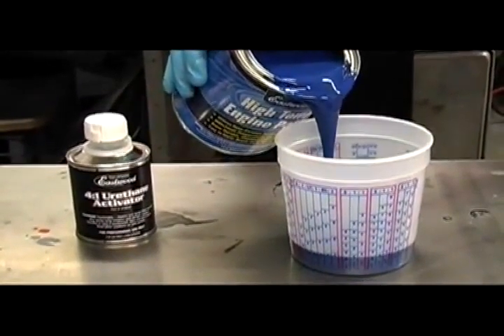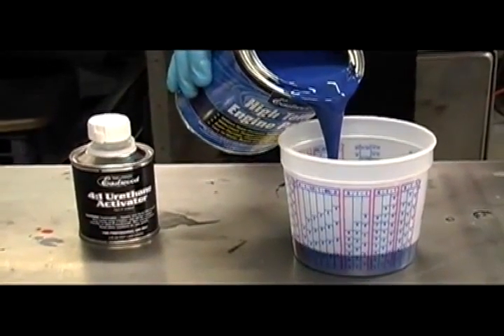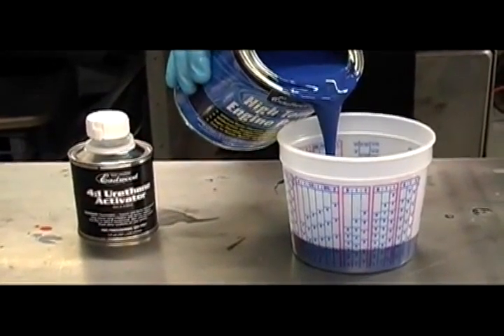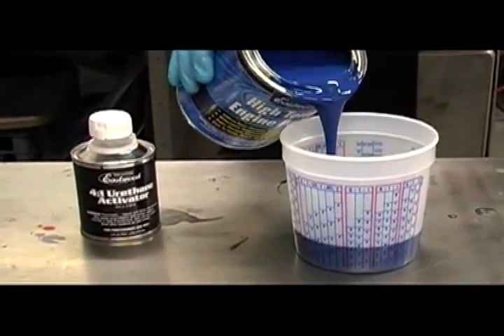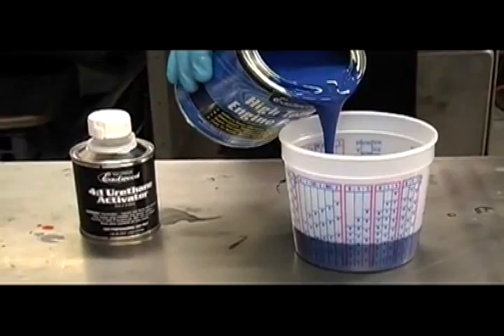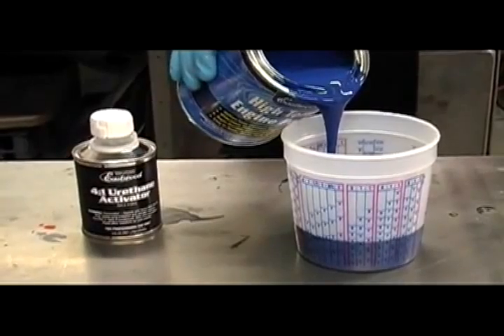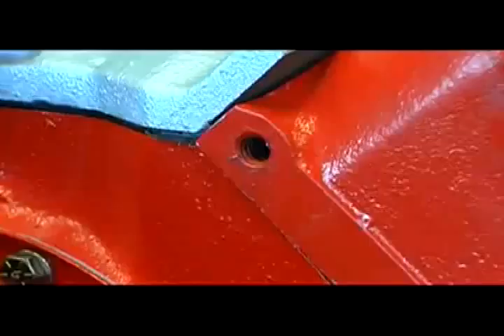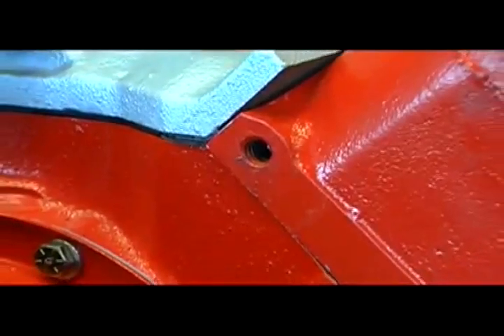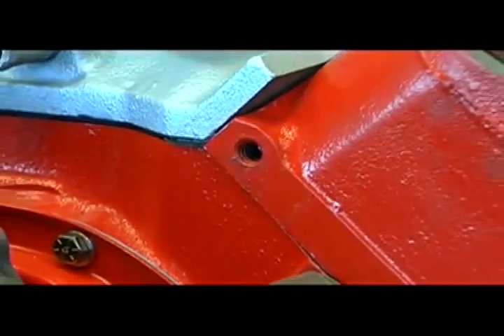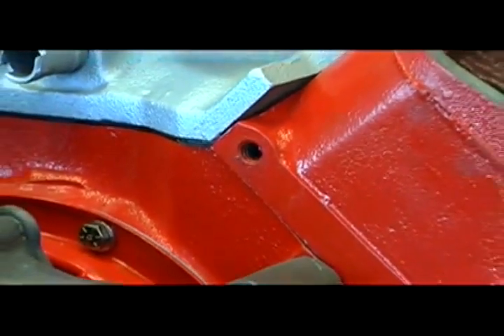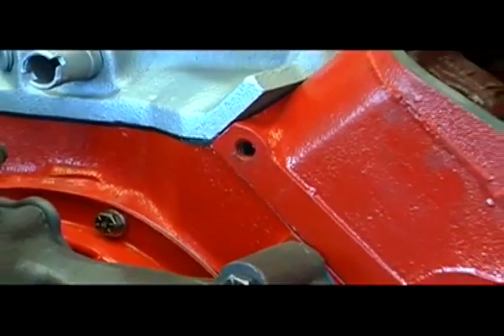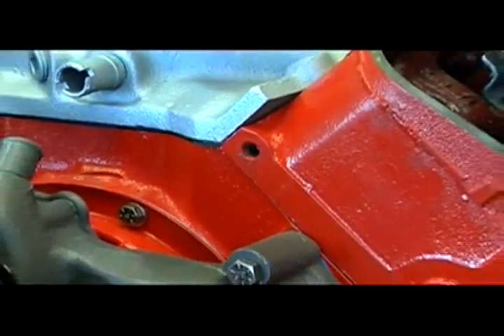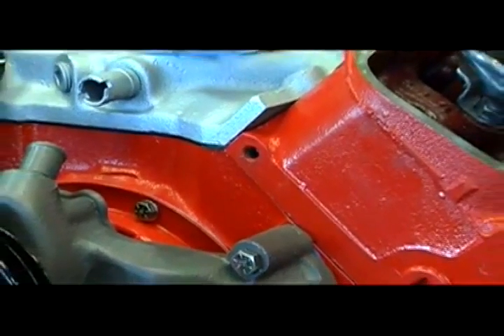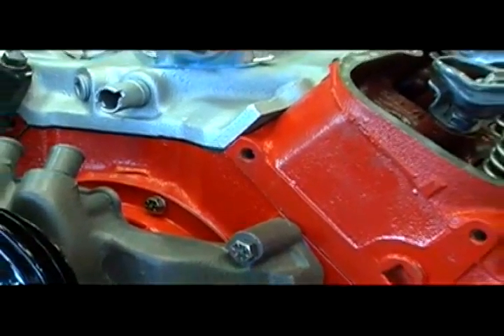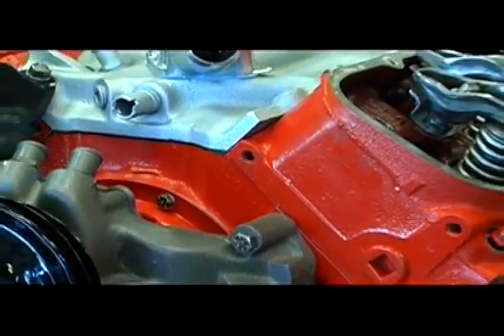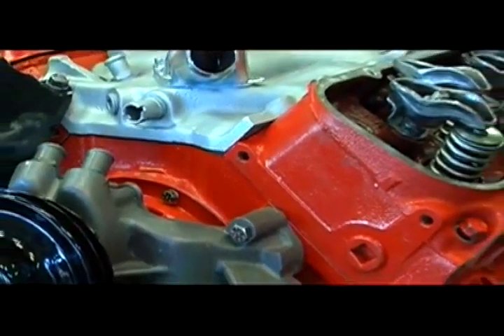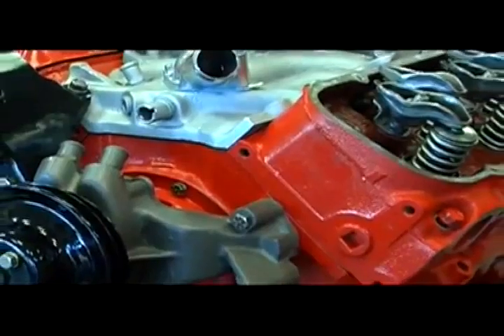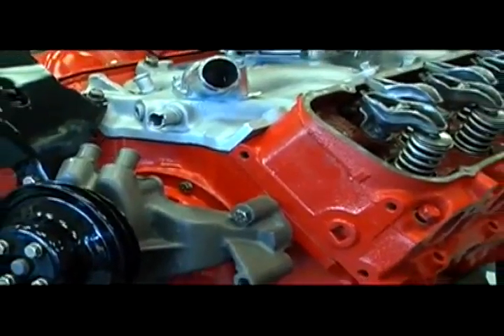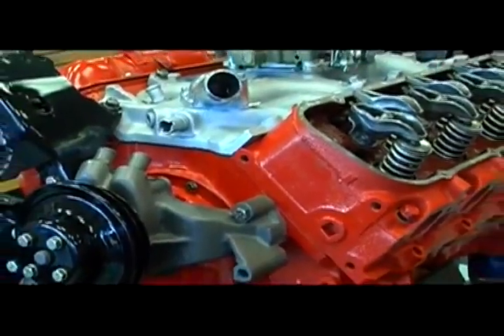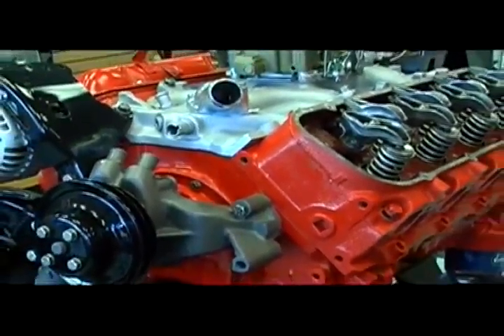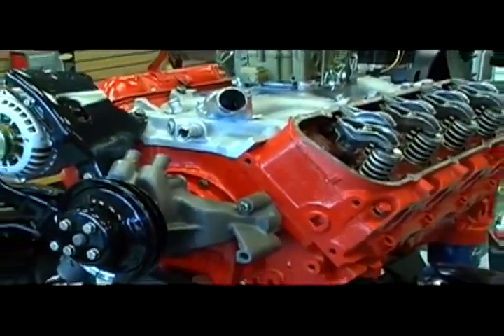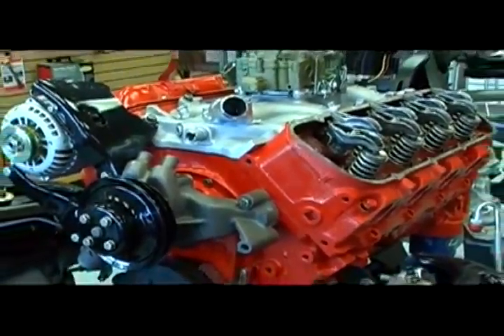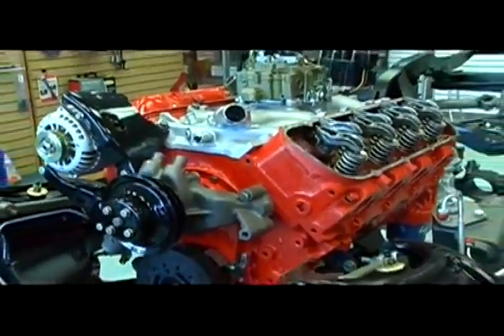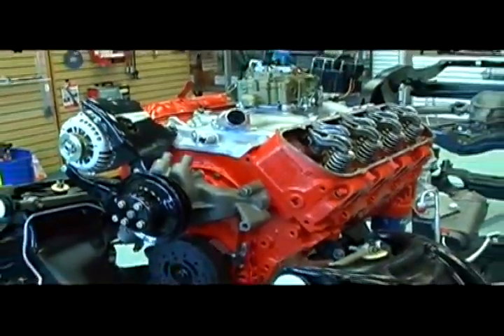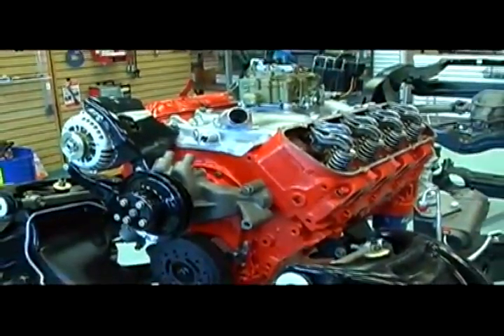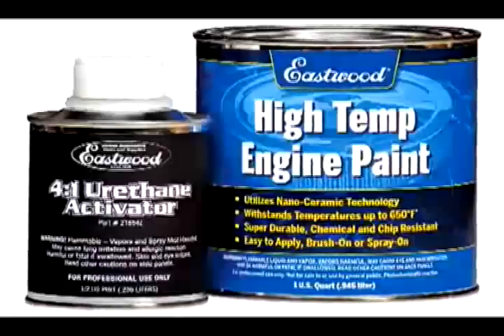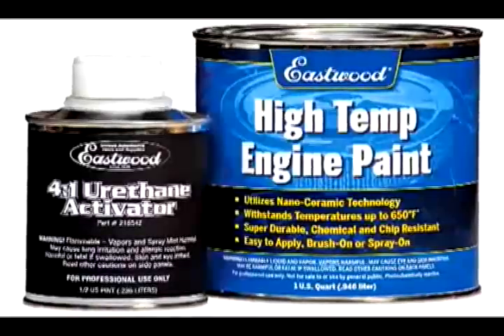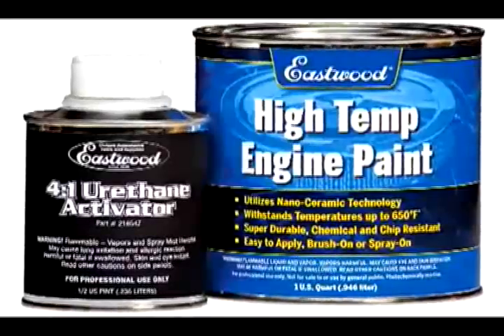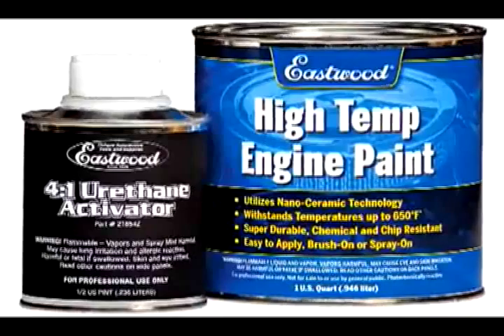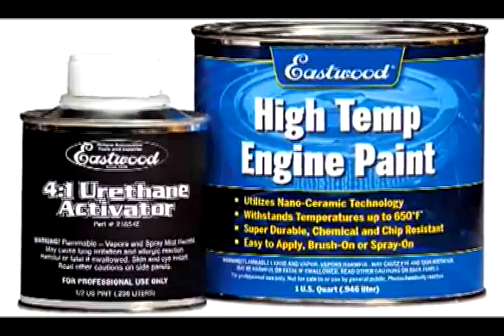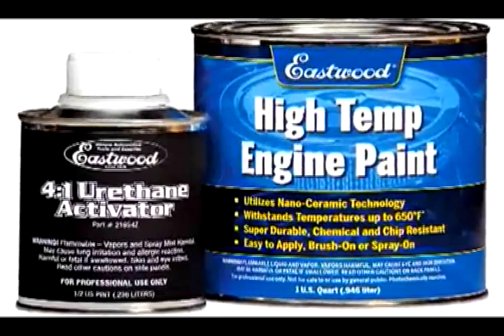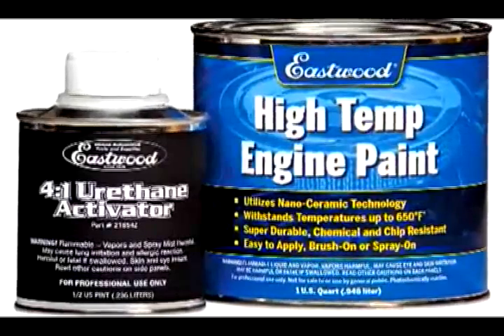Nanoceramic technology is a process where we finely ground microscopic ceramic particles. This strengthens the base paint, making it more durable than any of the liquid coatings. Our ceramic engine paints have roughly a pound of ceramic per quart.